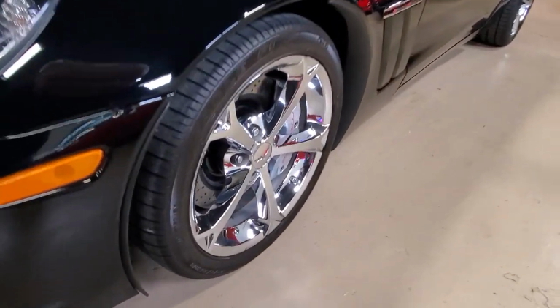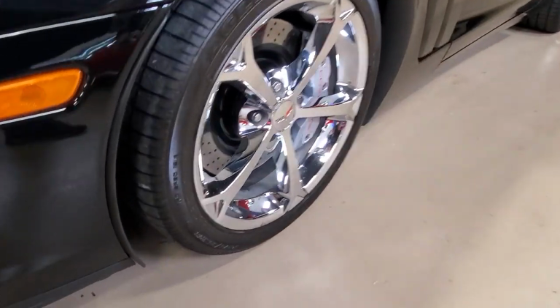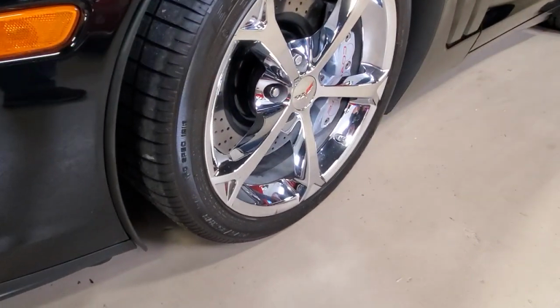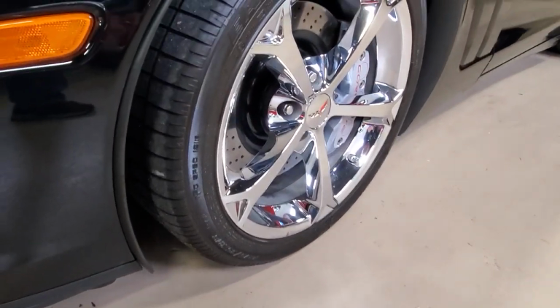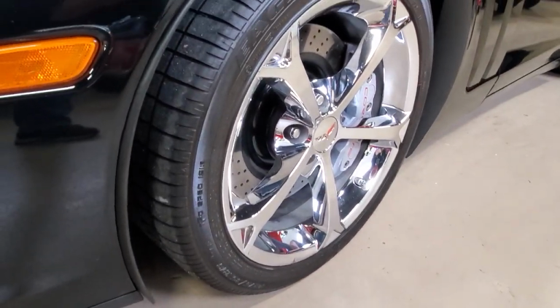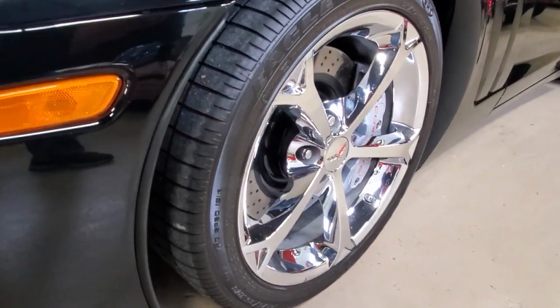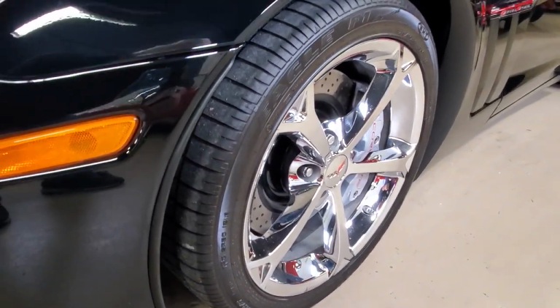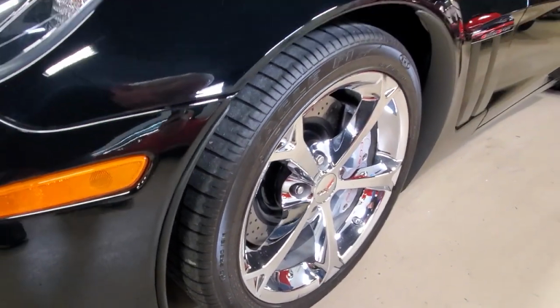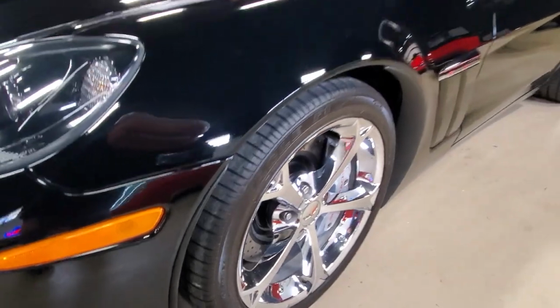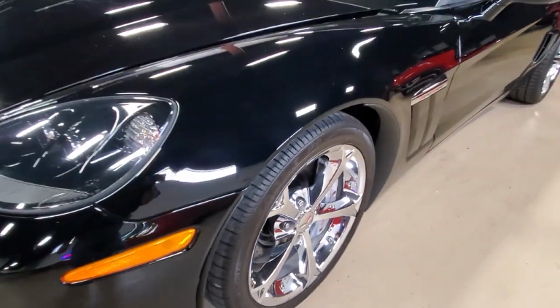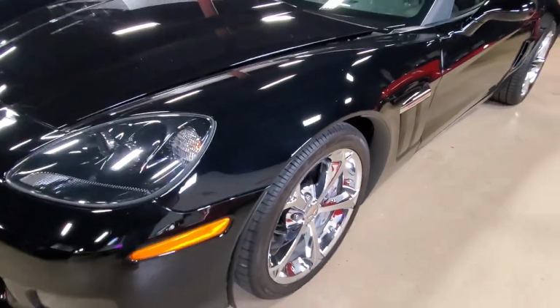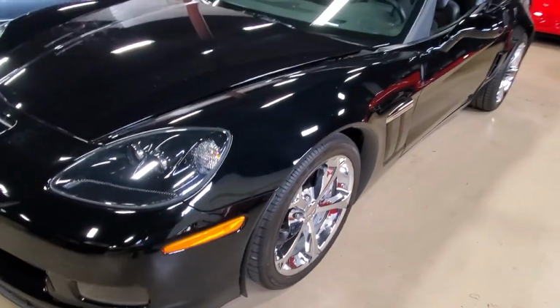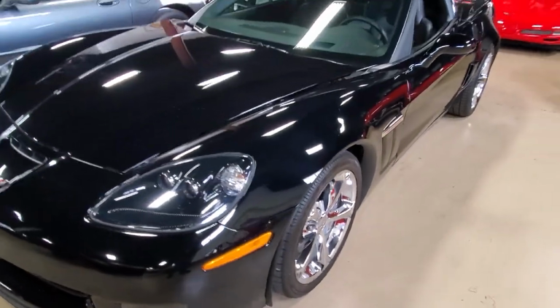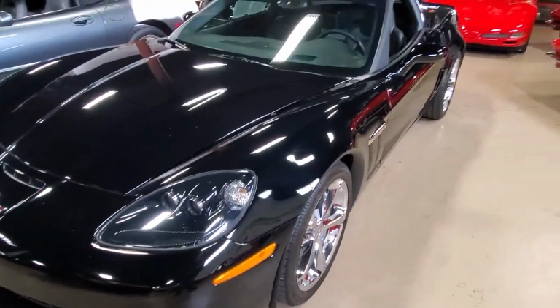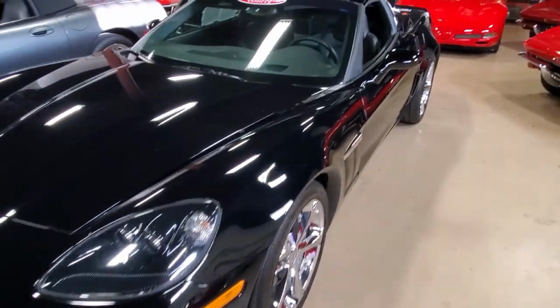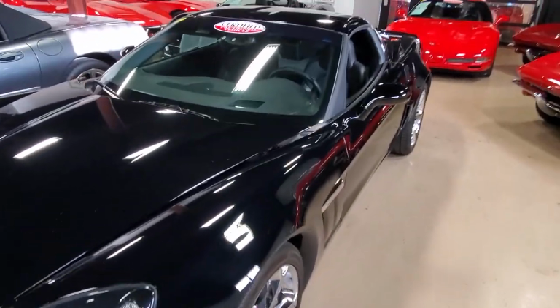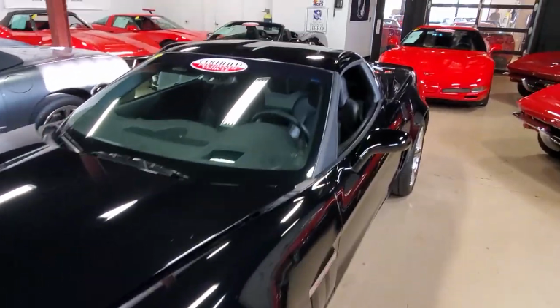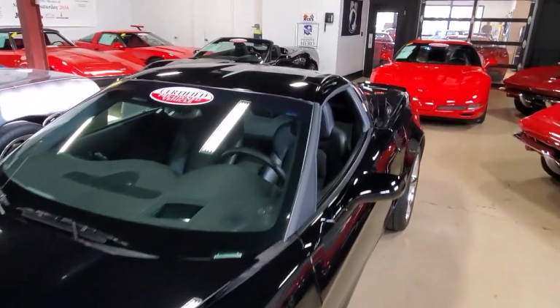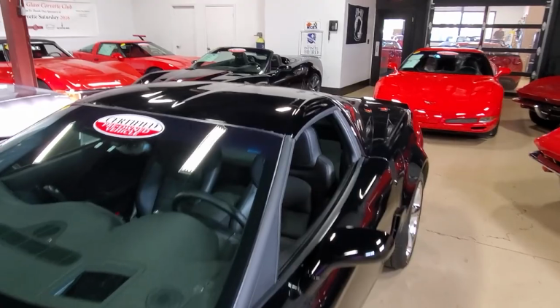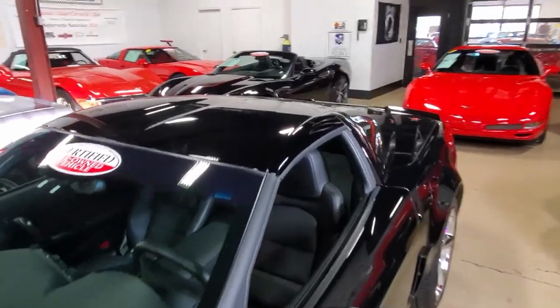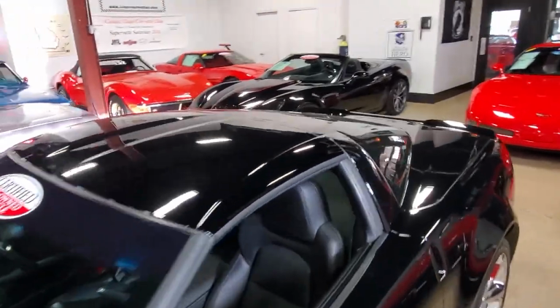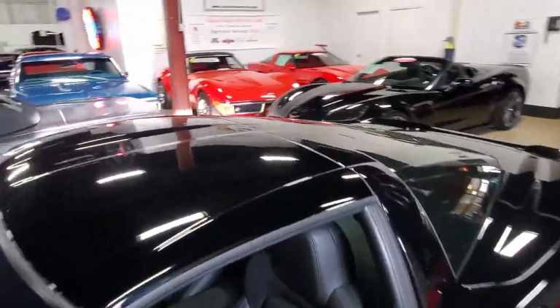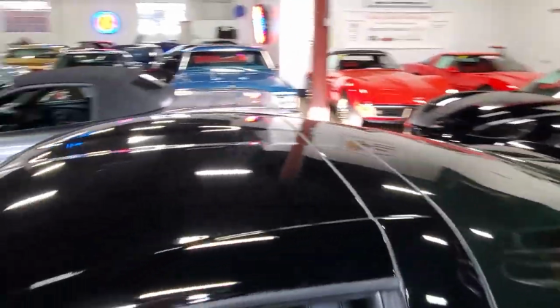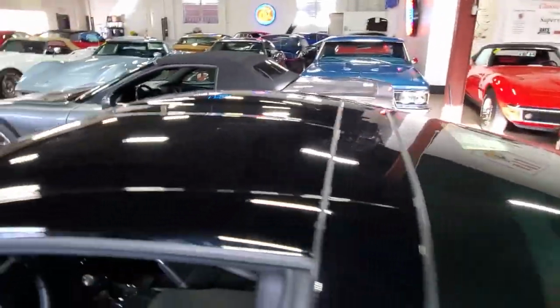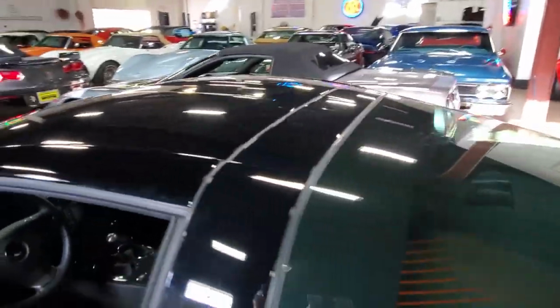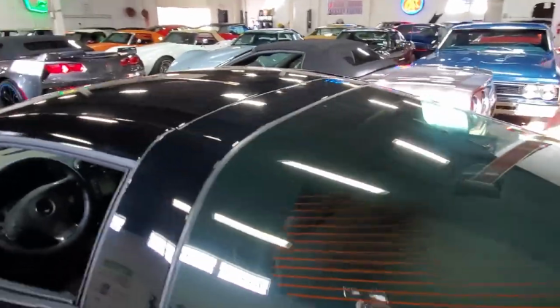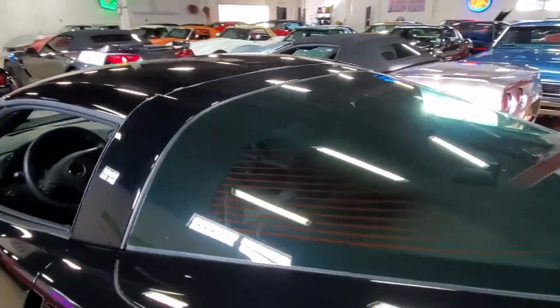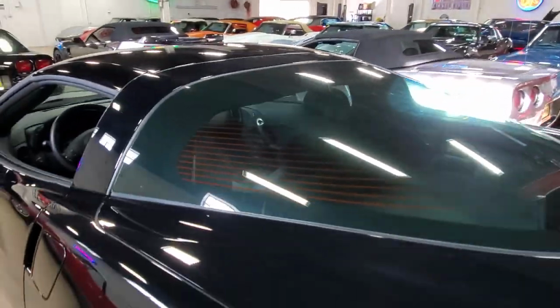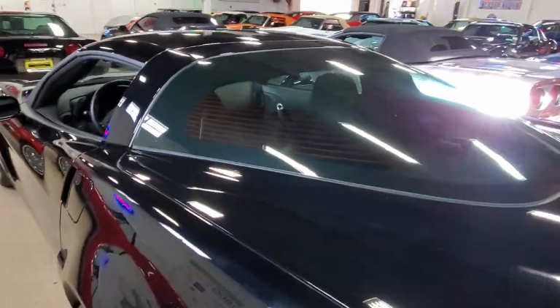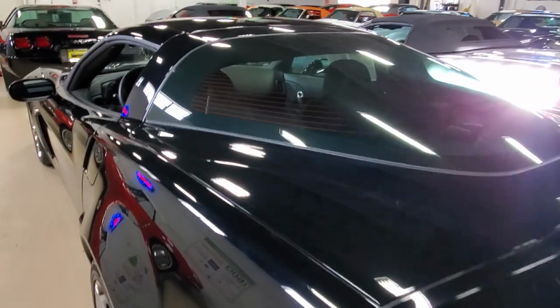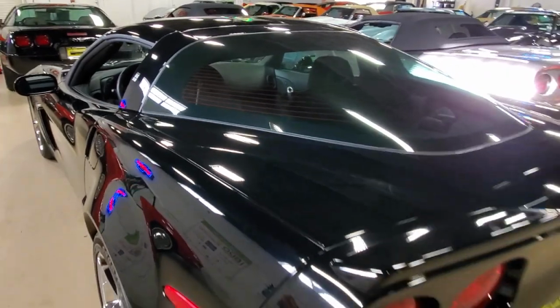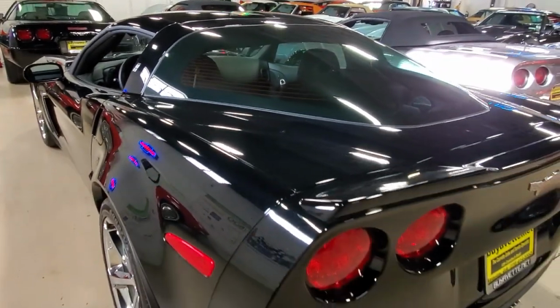Factory features on this car include the $2,145 2LT Preferred Equipment Group. That has the heads-up display, Bose CD-XM MP3 stereo with navigation, steering wheel controls, center console-mounted USB and auxiliary inputs, and it has the Bluetooth package.